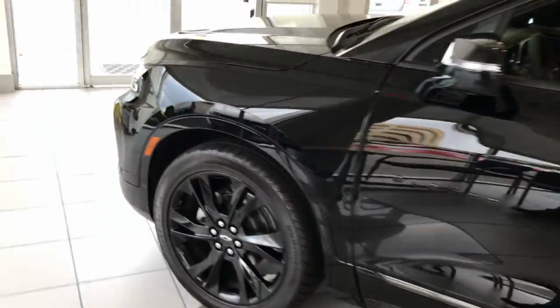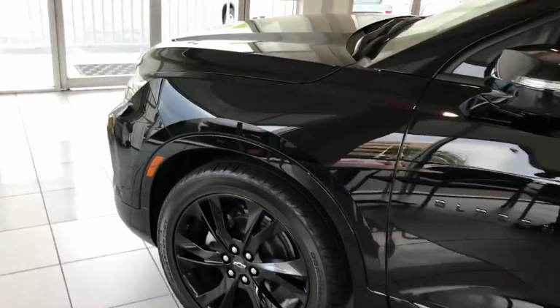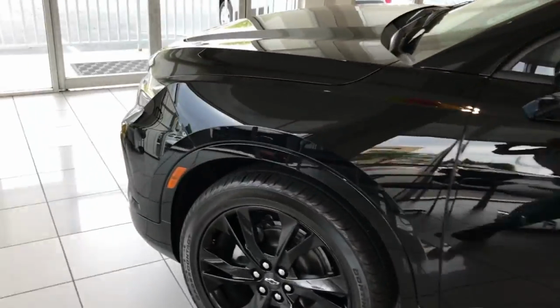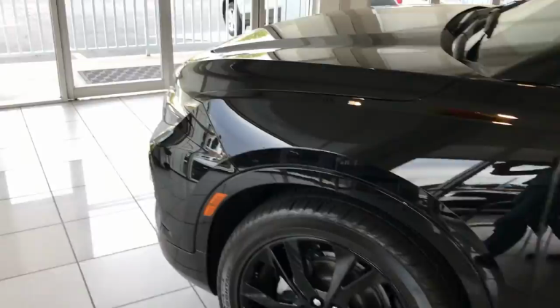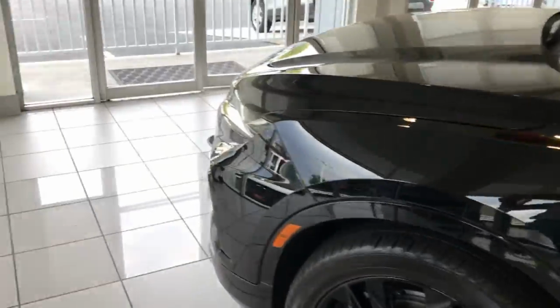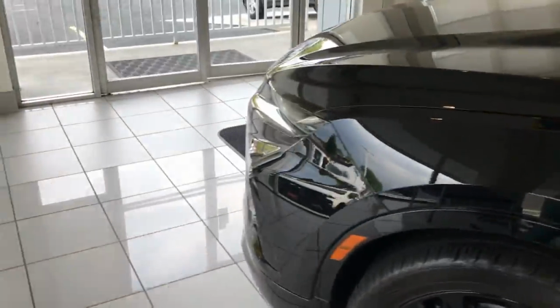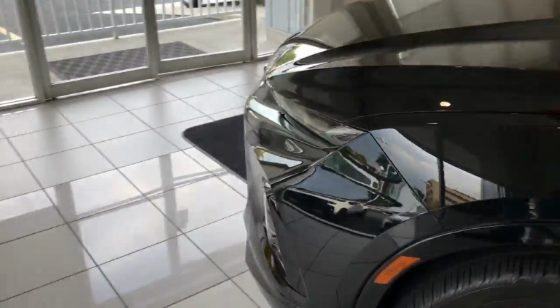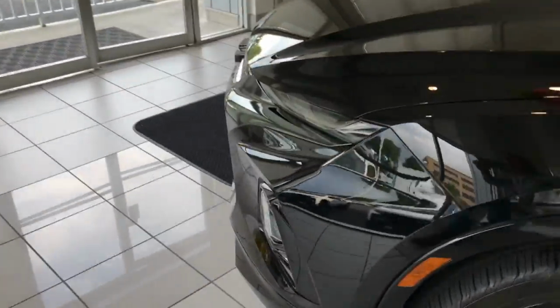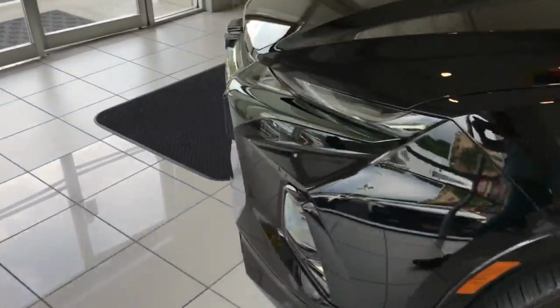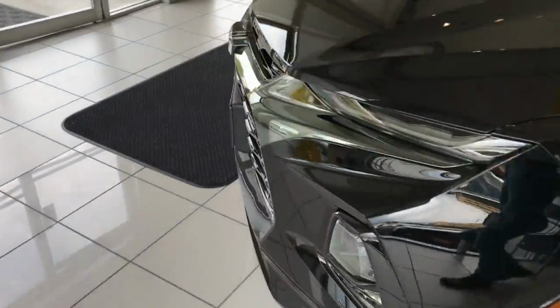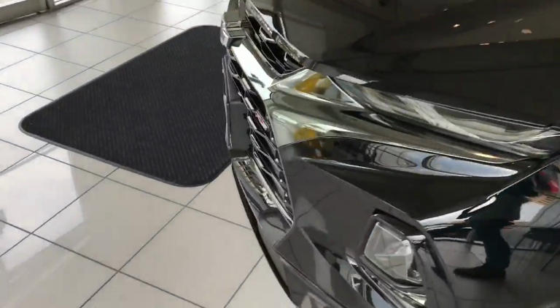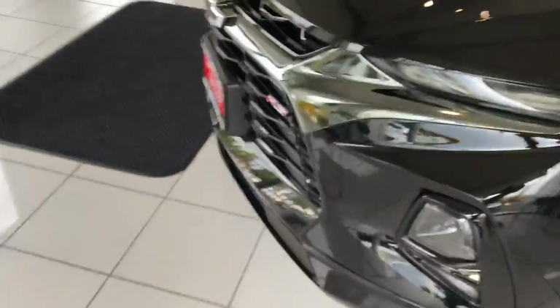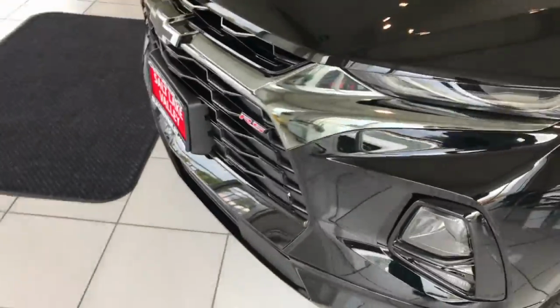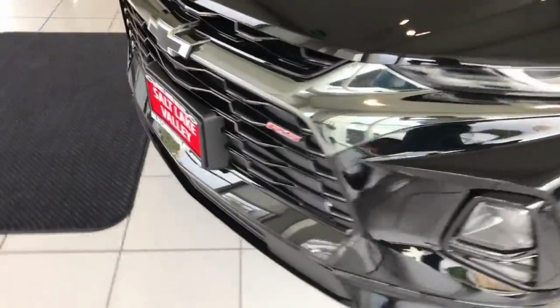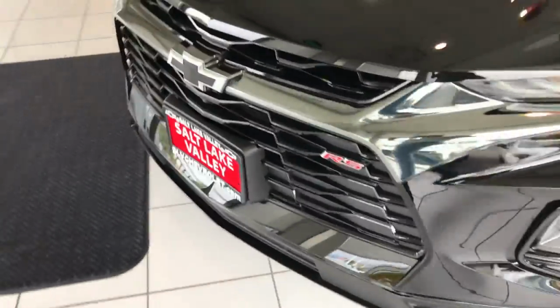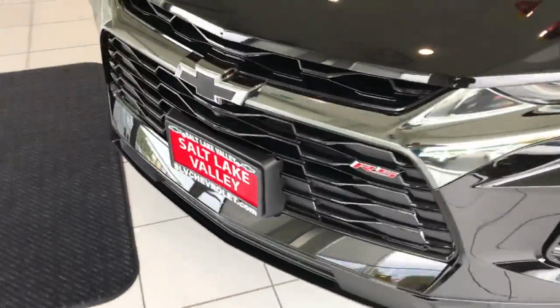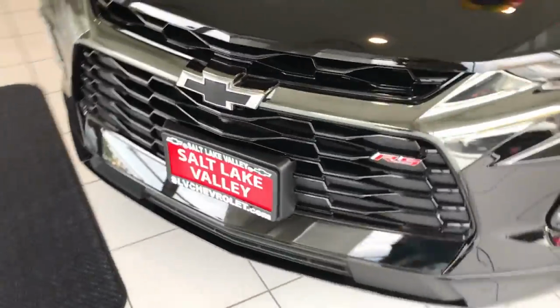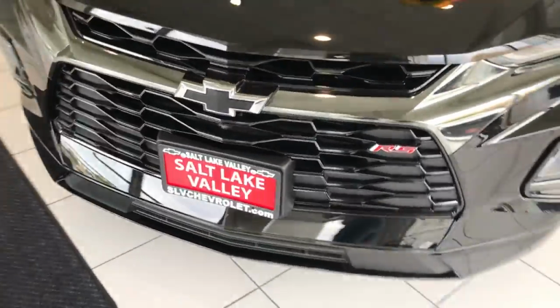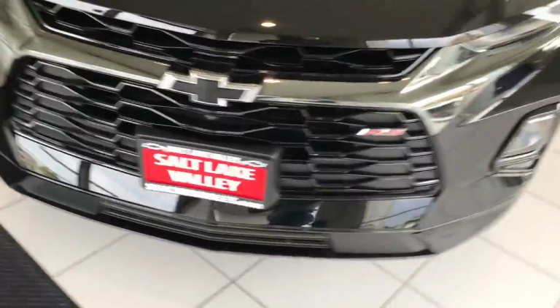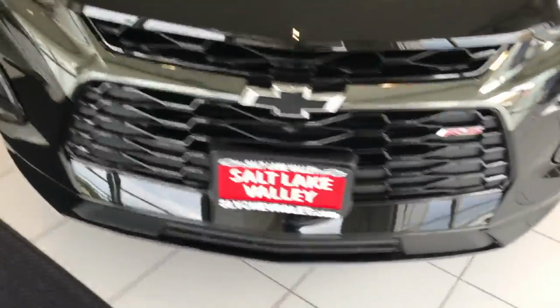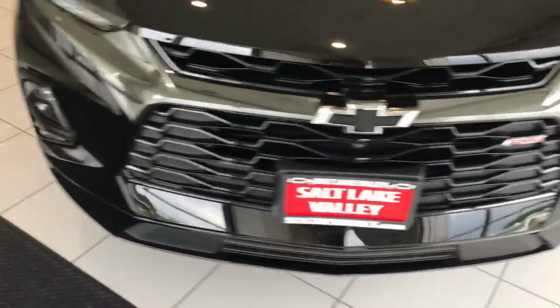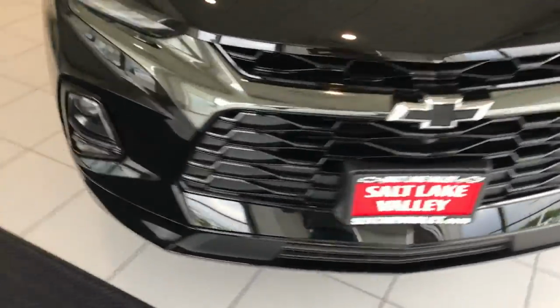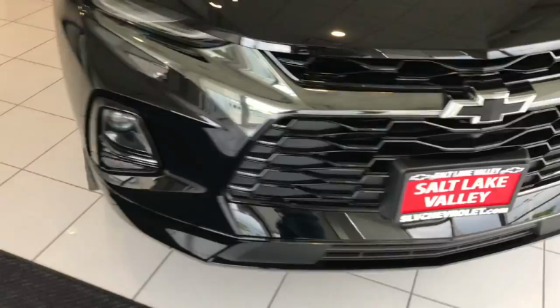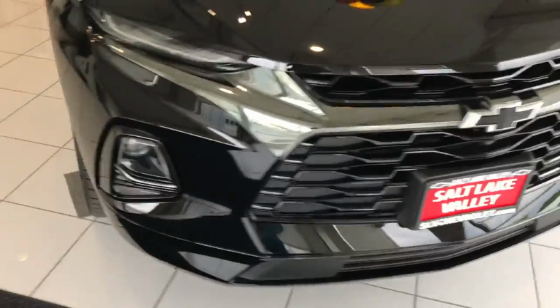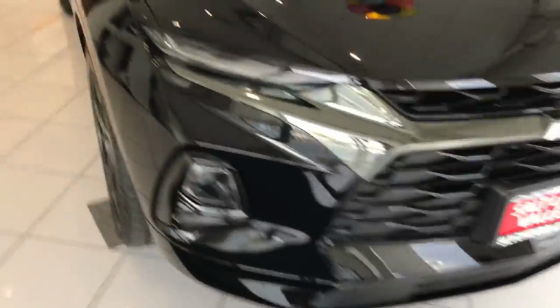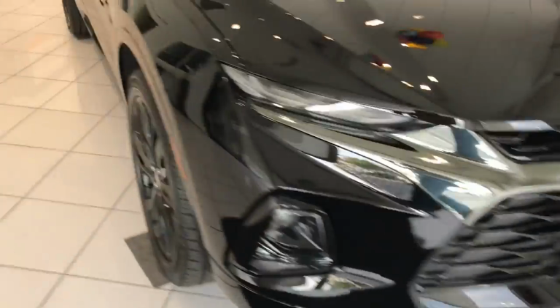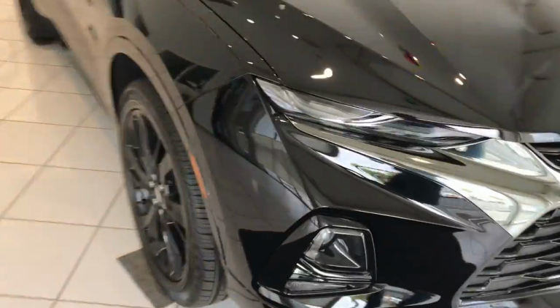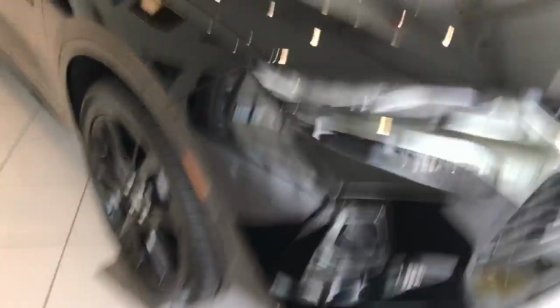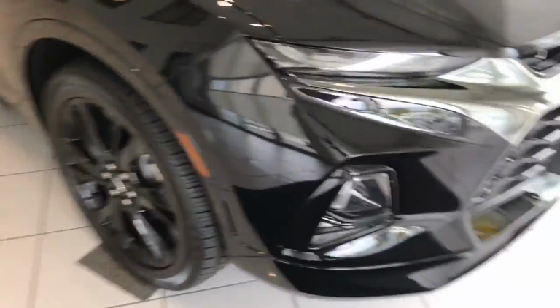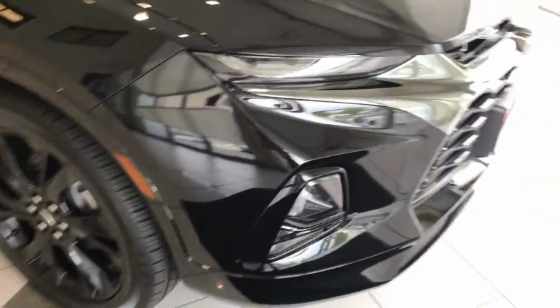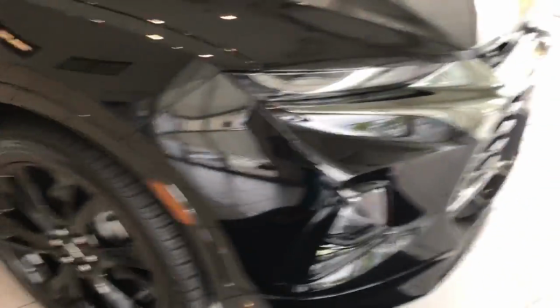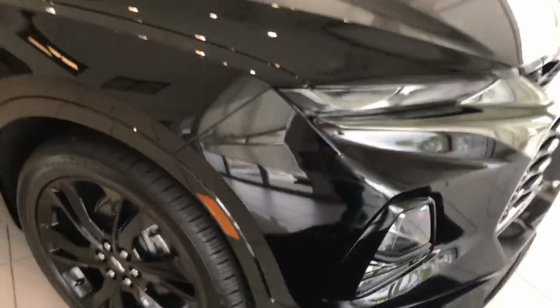I happen to have one on the showroom floor and it's the black on black on black on black, which is my favorite. This is the RS — this is their sporty package.